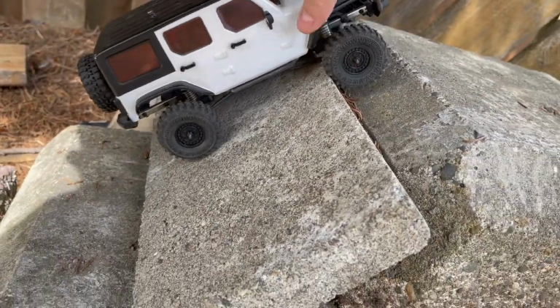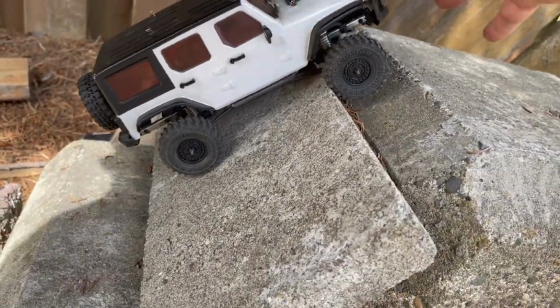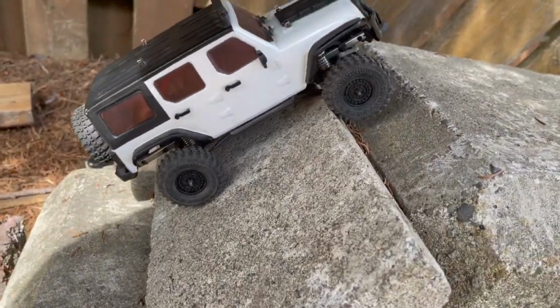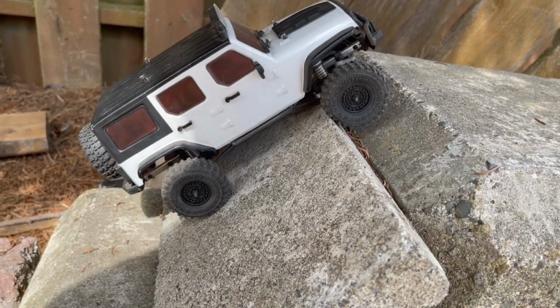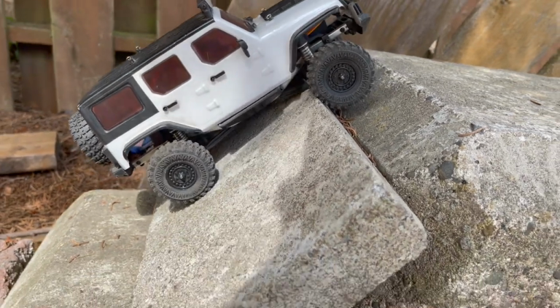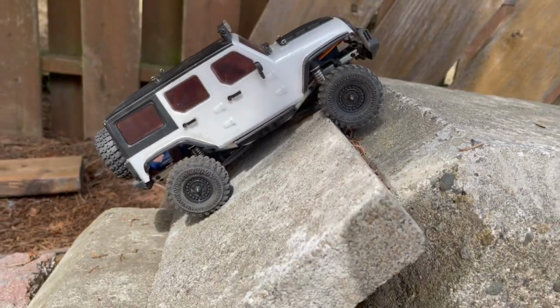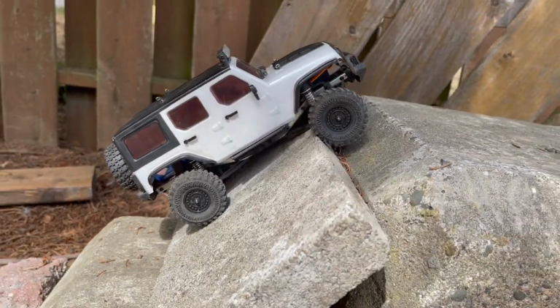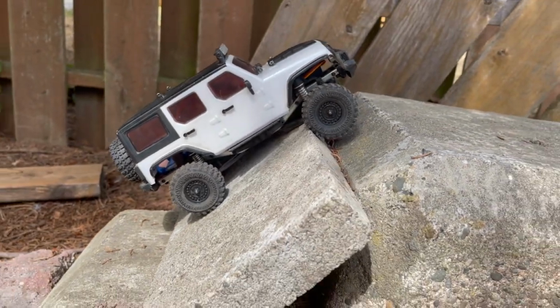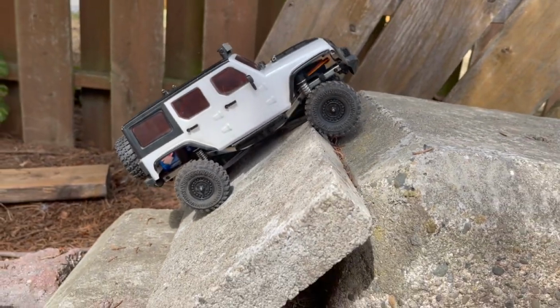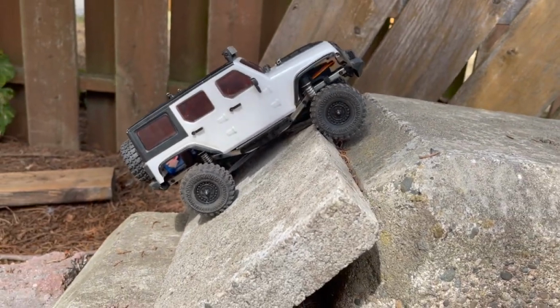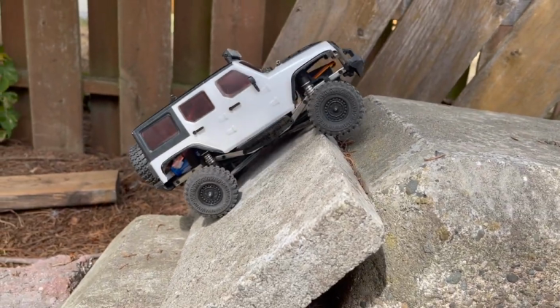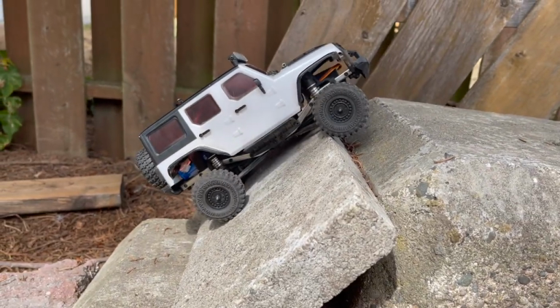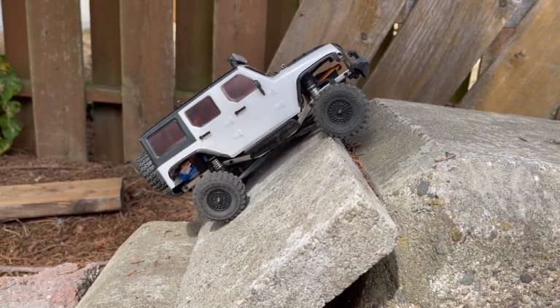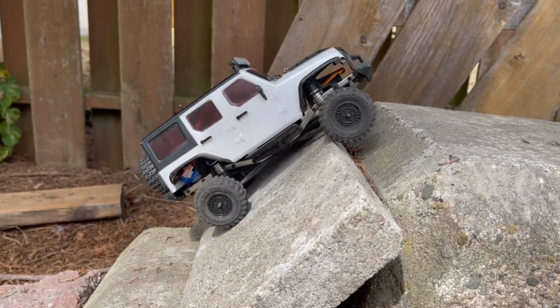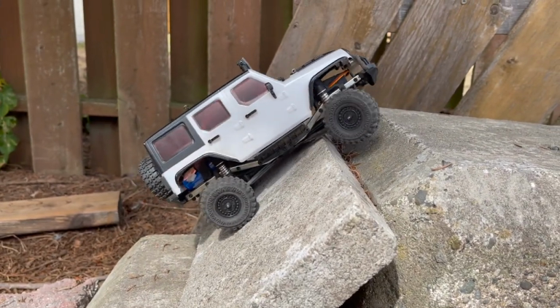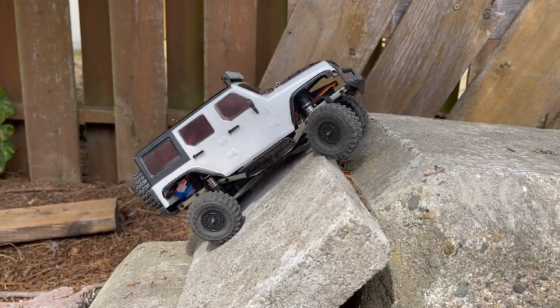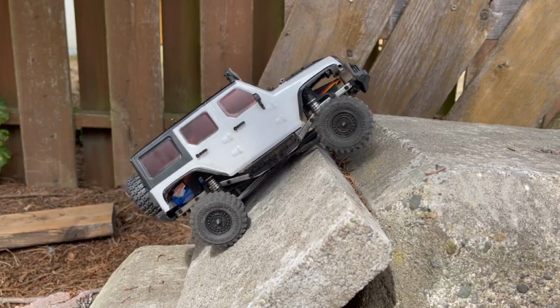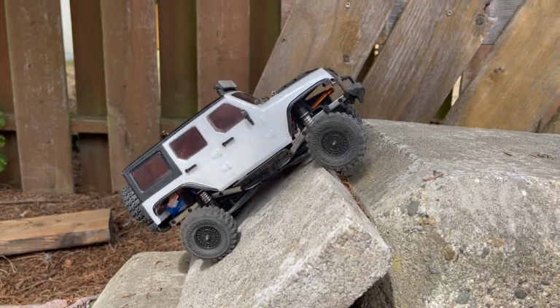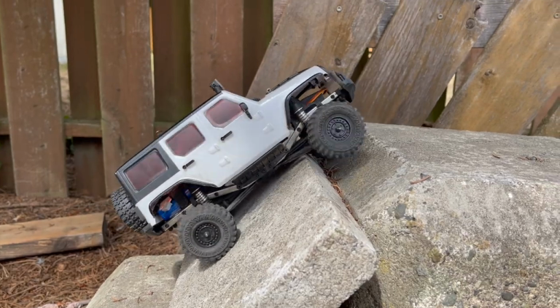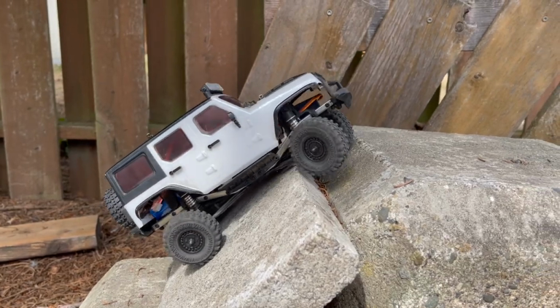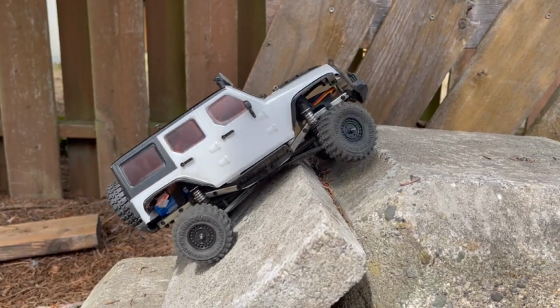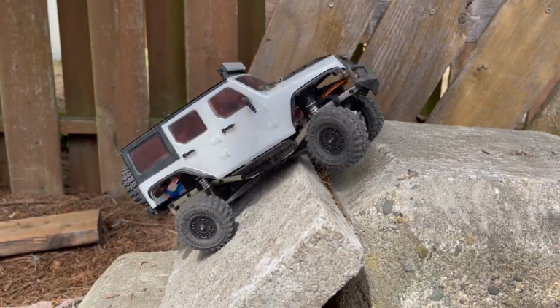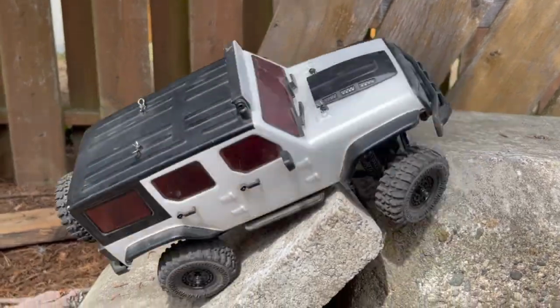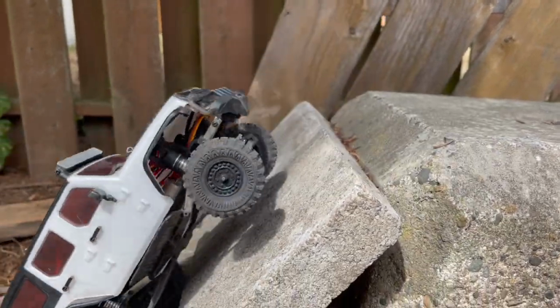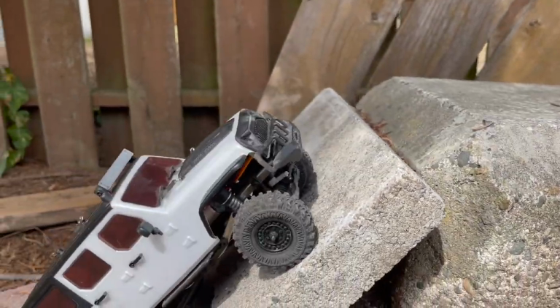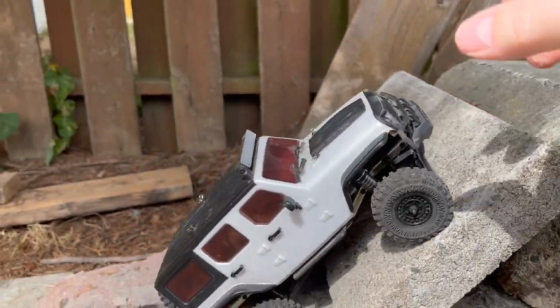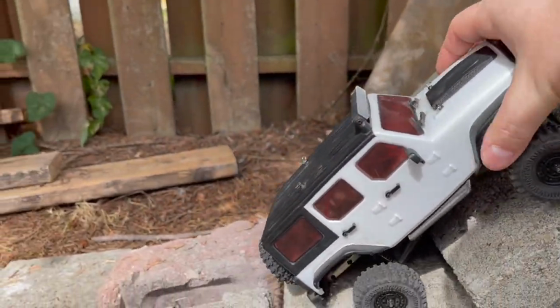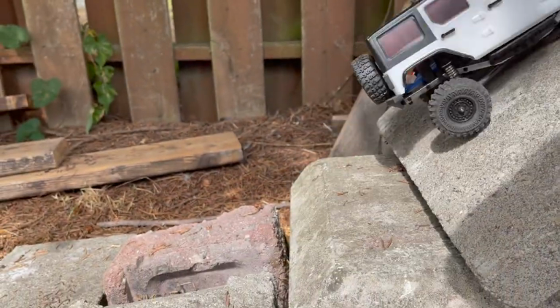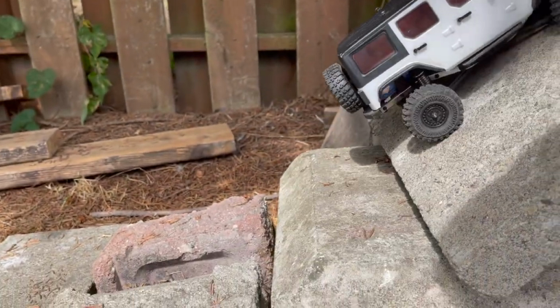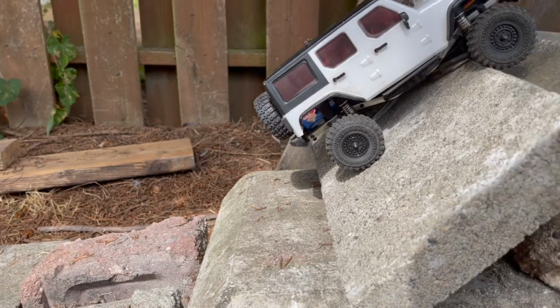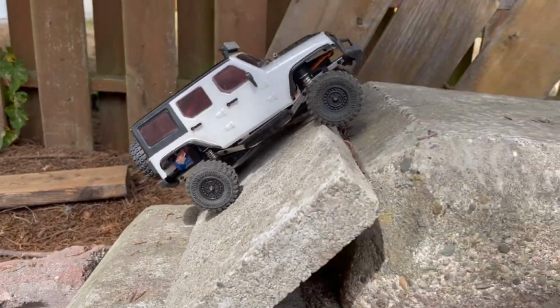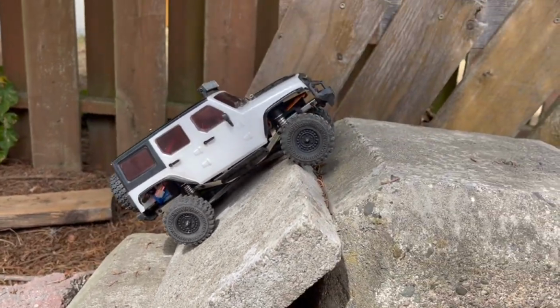At least get the tires locked in the front there and see if it'll work. Eventually it'll catch and make that - let's see.